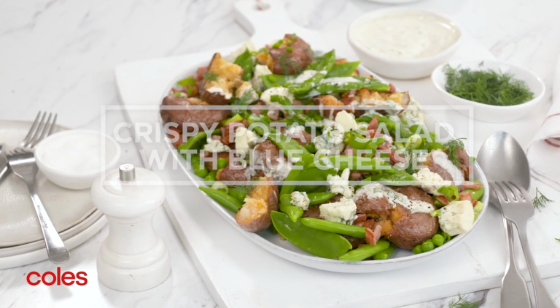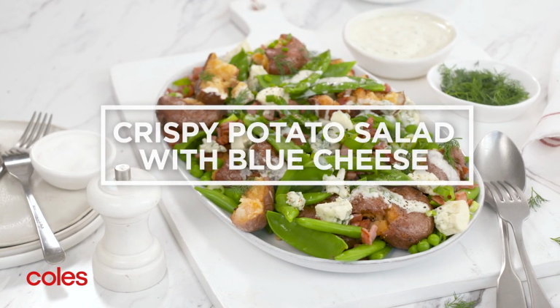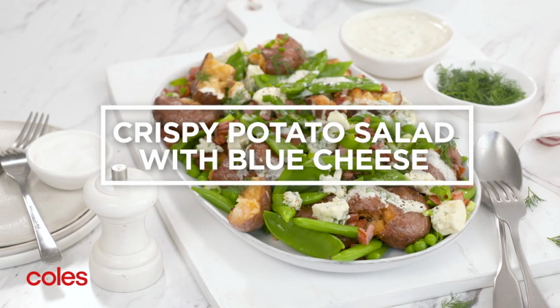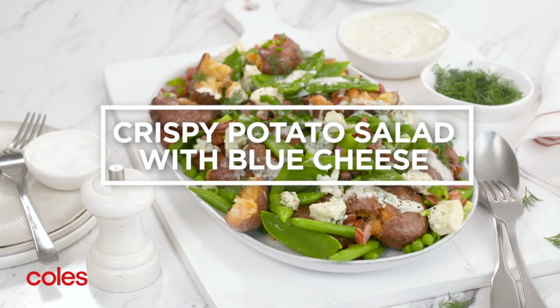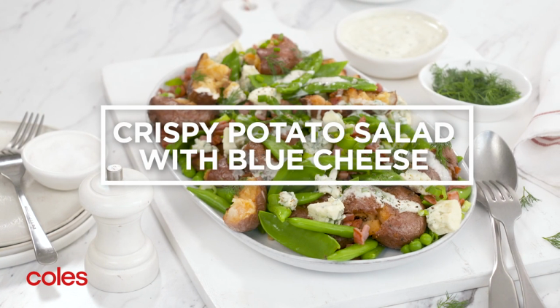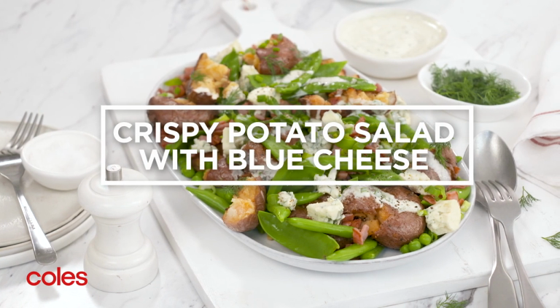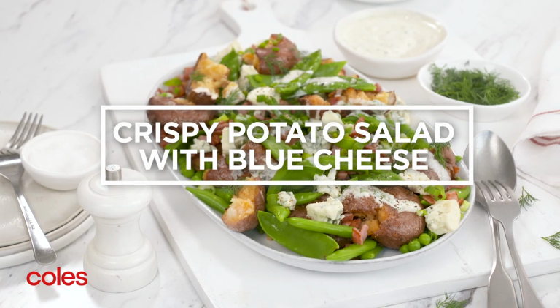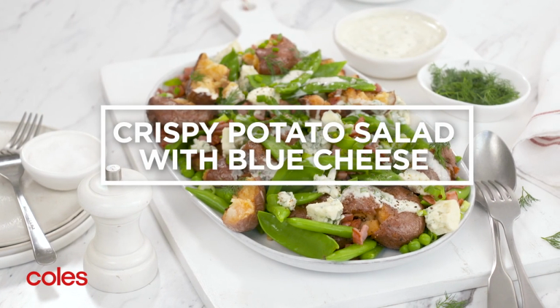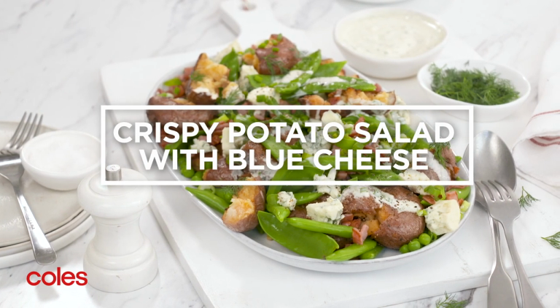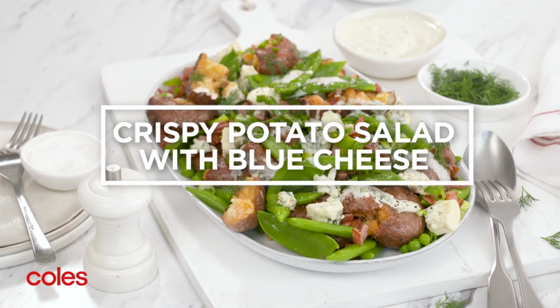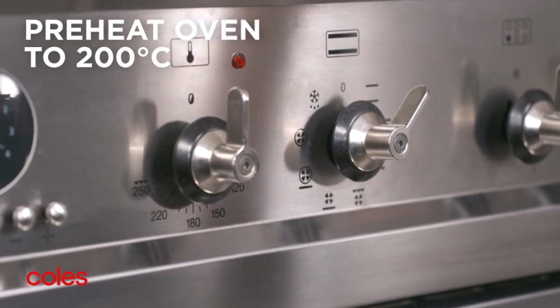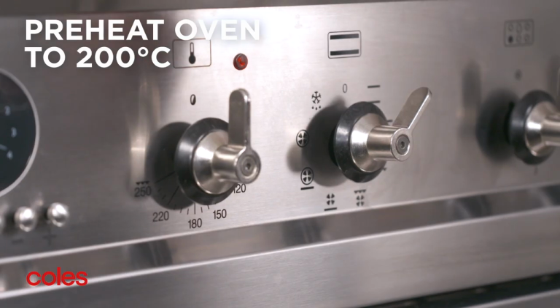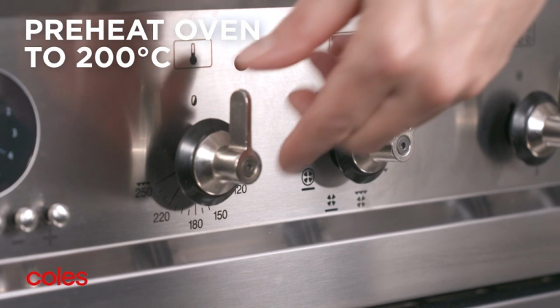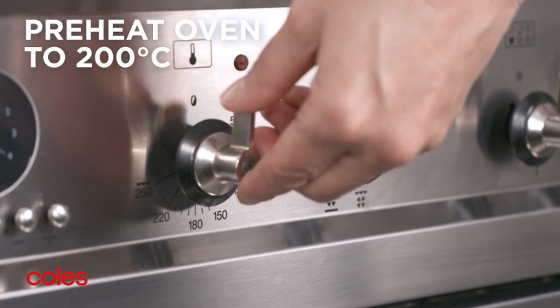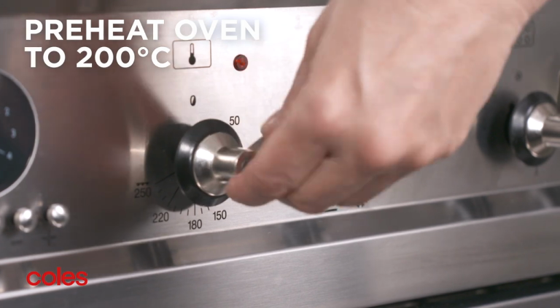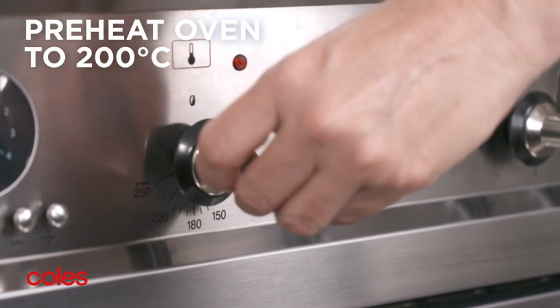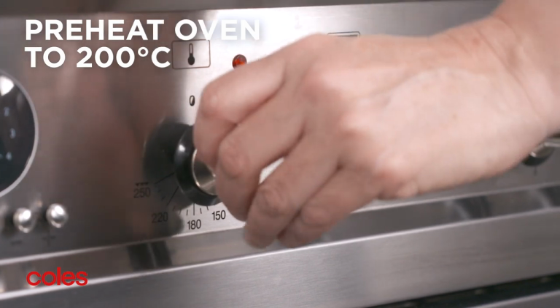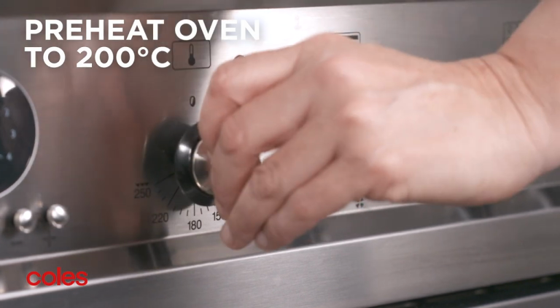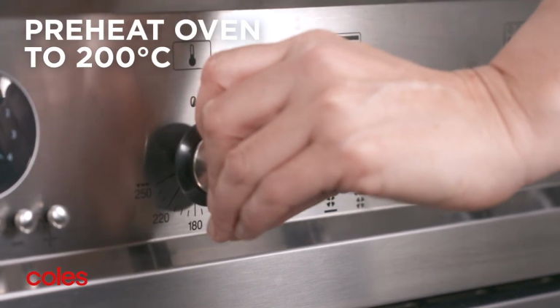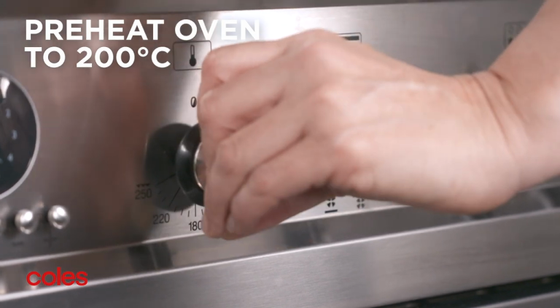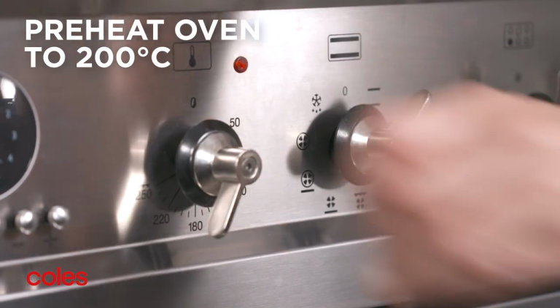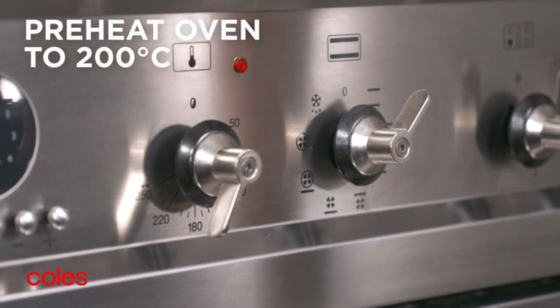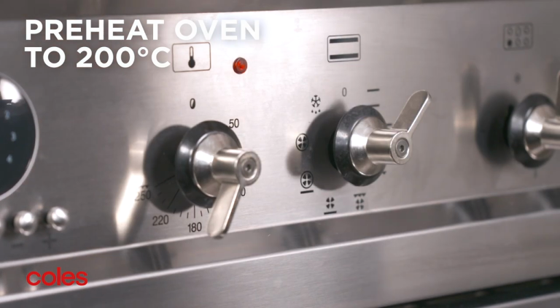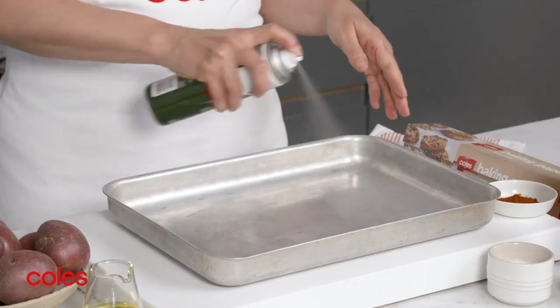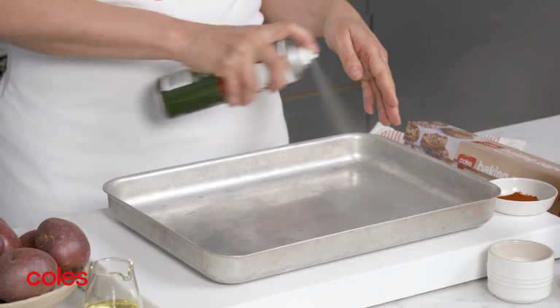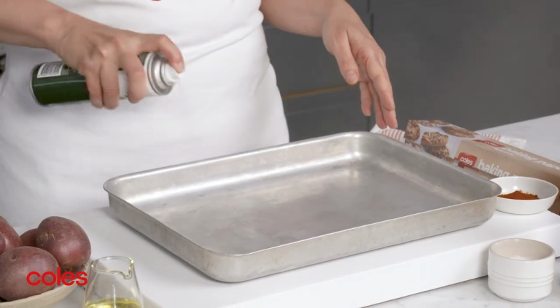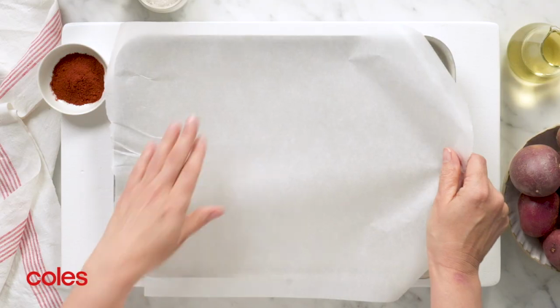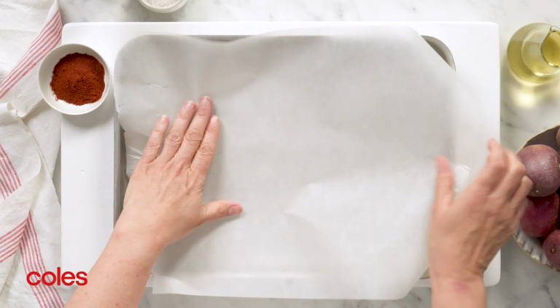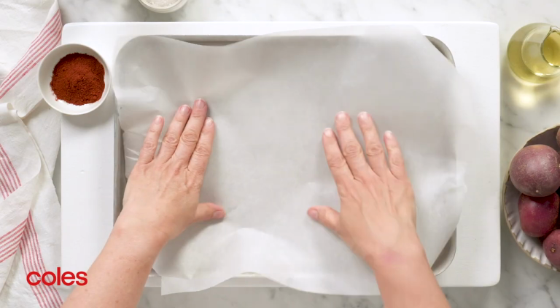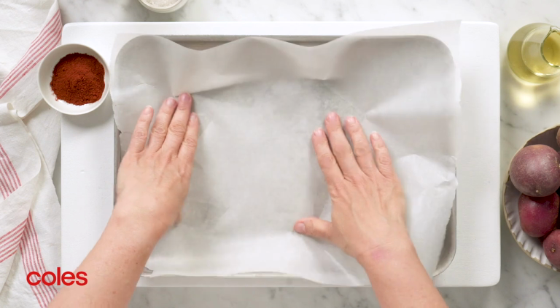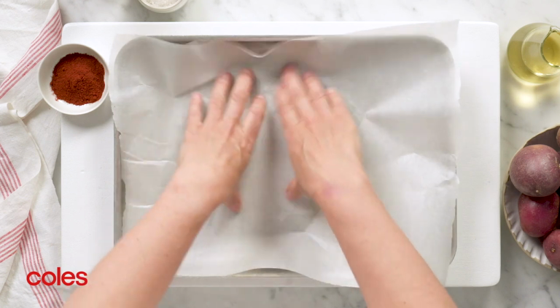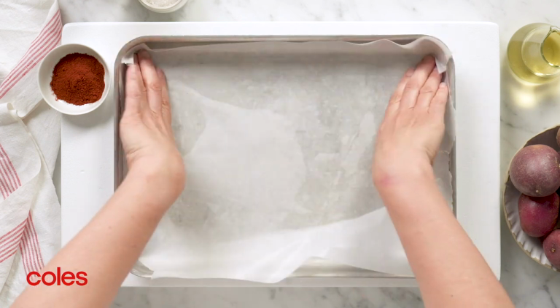Crispy potato salad with blue cheese. Start by preheating the oven to 200 degrees Celsius. Then grease and line a baking tray with baking paper.